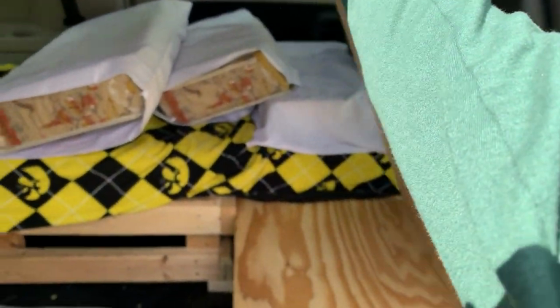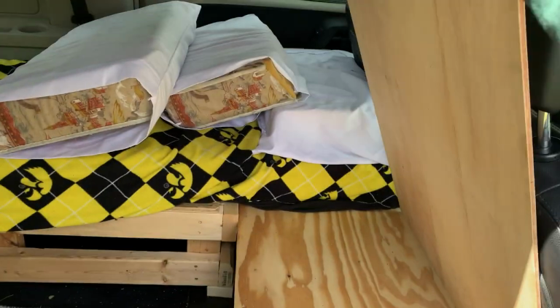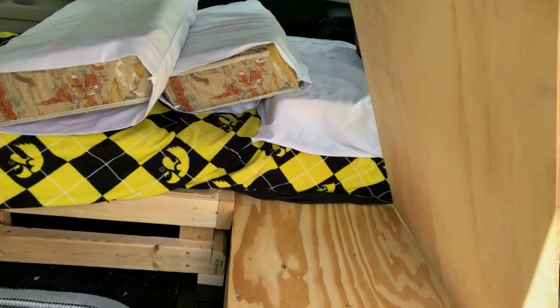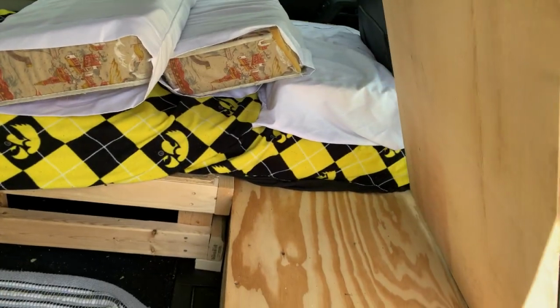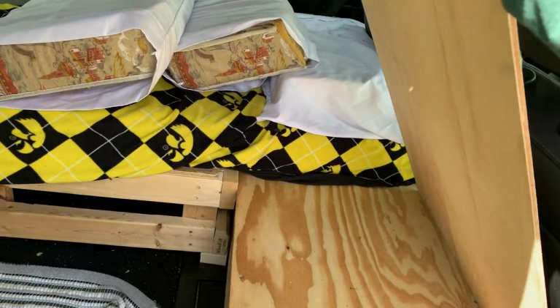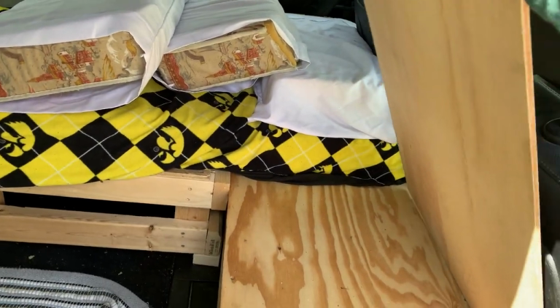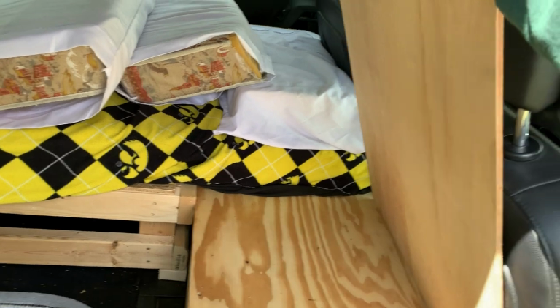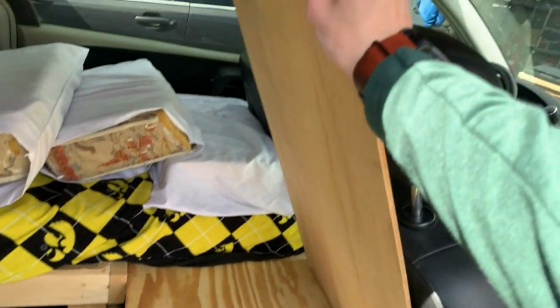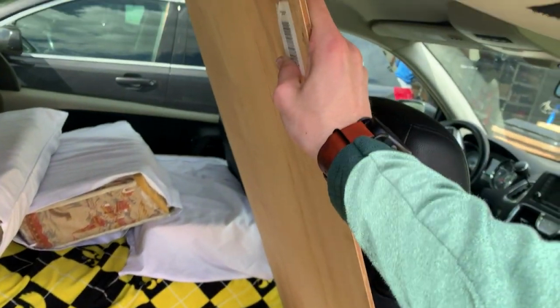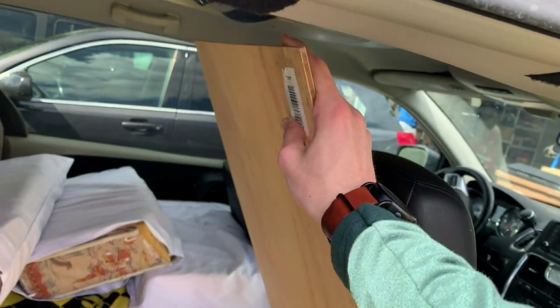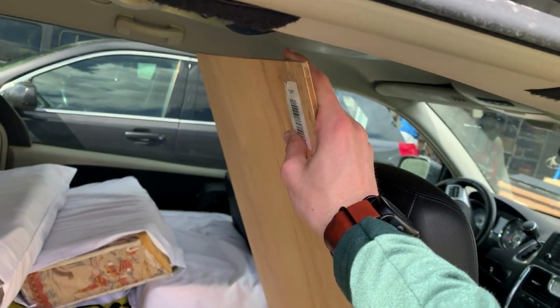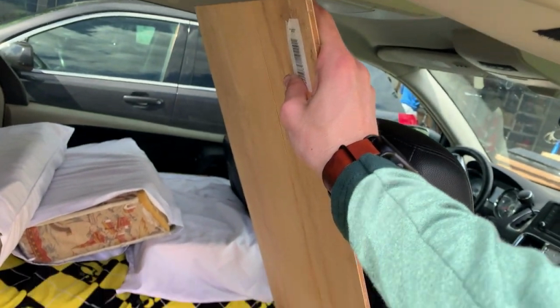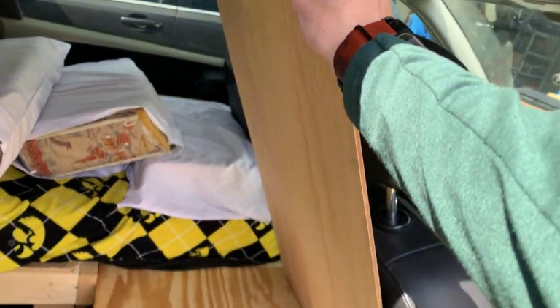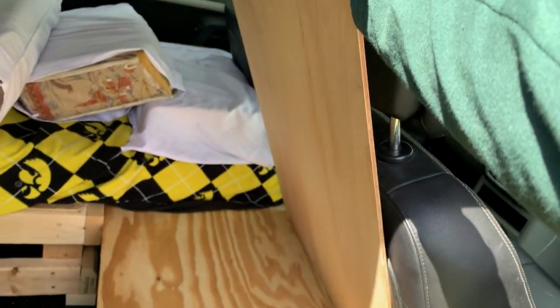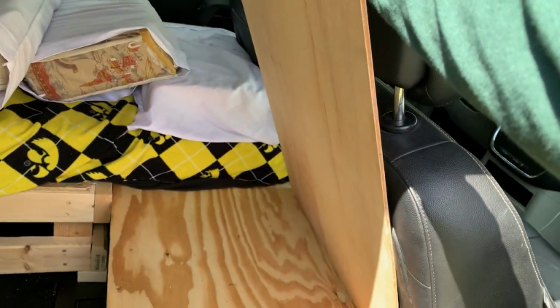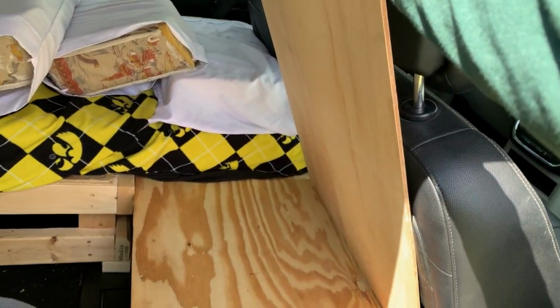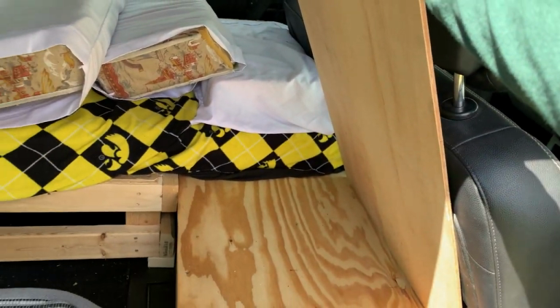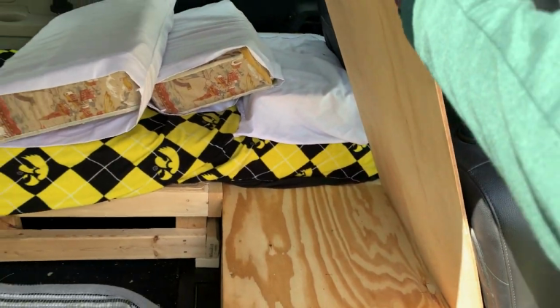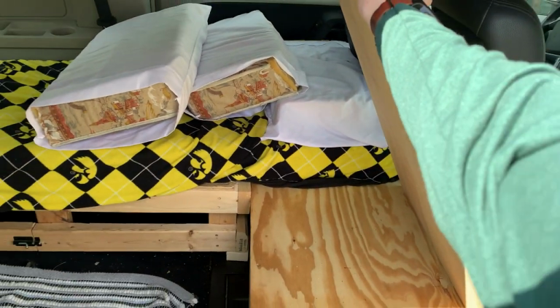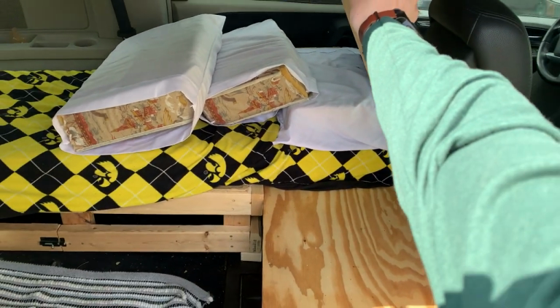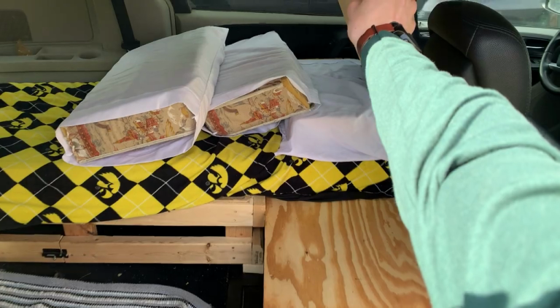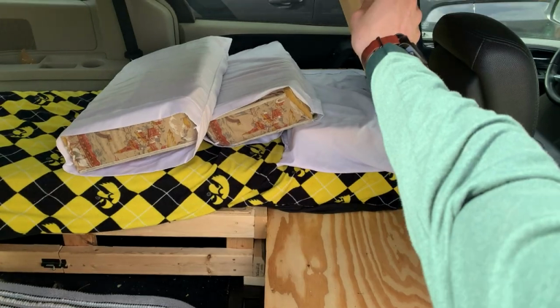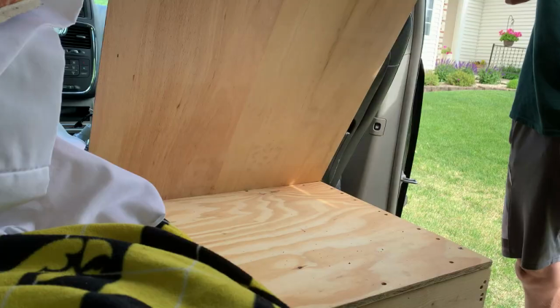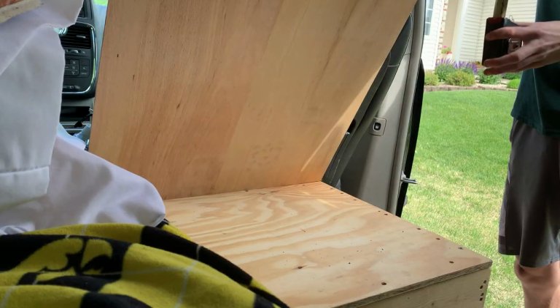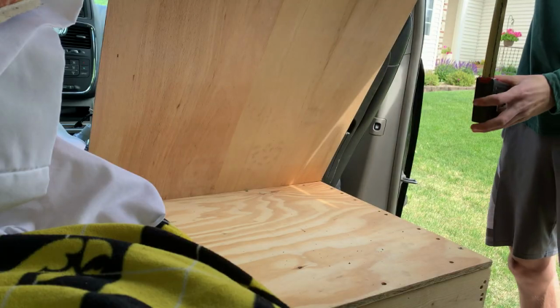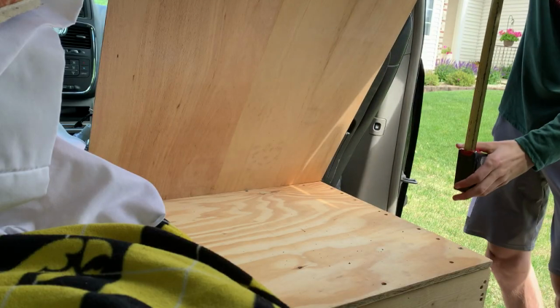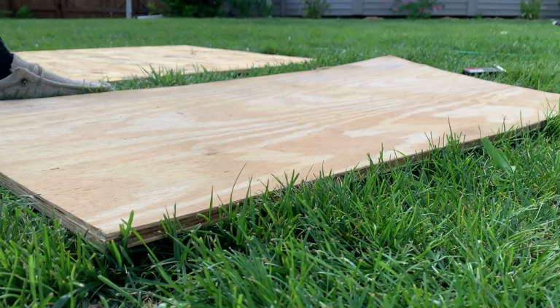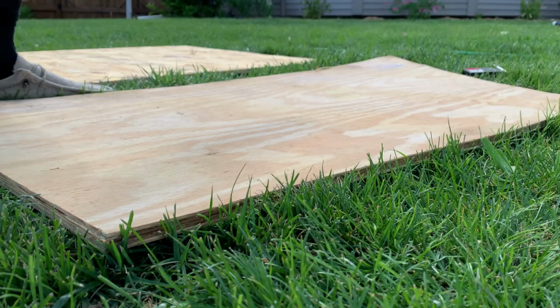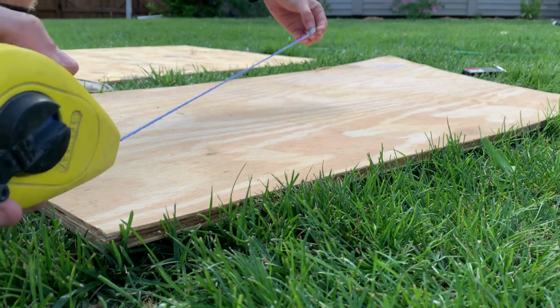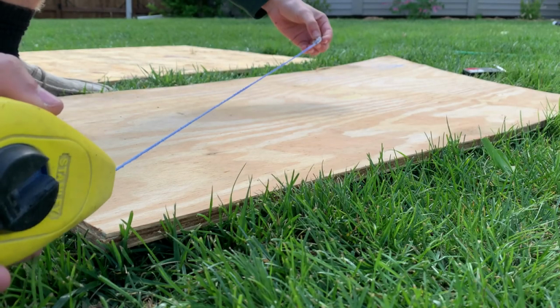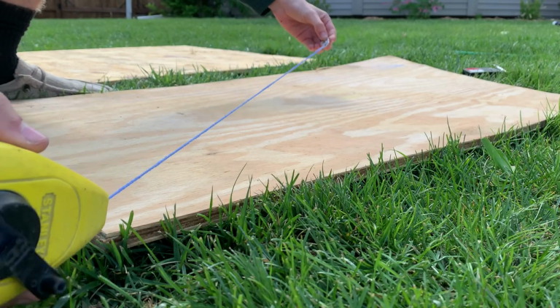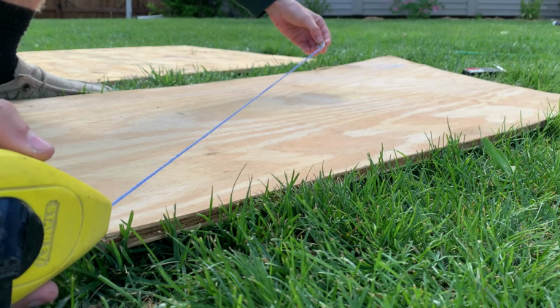I first wanted something that would be able to sit without interfering with the passenger seat, so I had to make it at an angle. I did some measuring, marking, and chalk lining, and got to work.